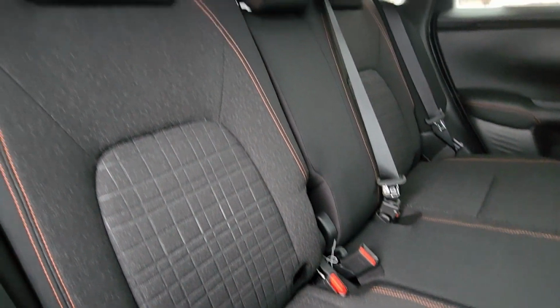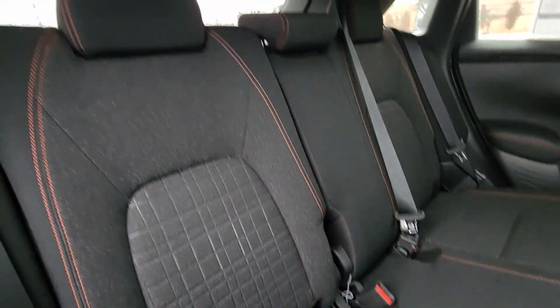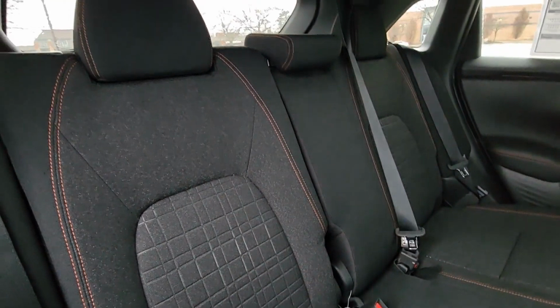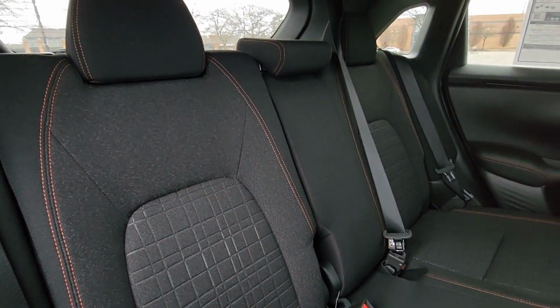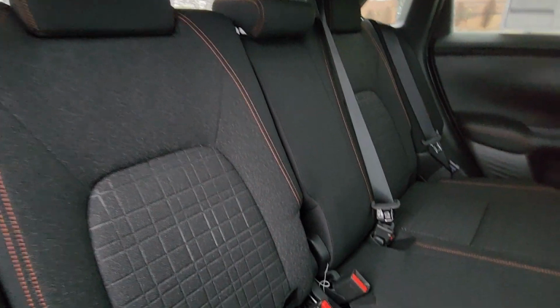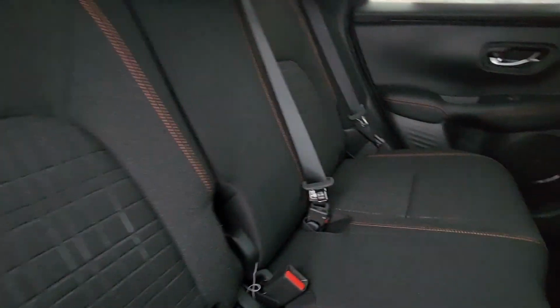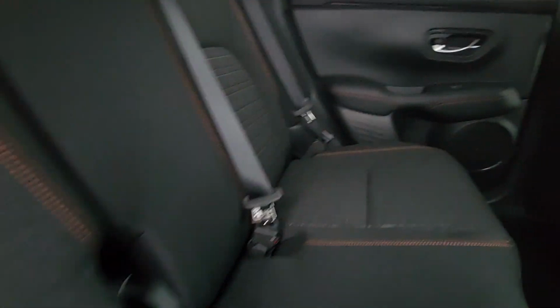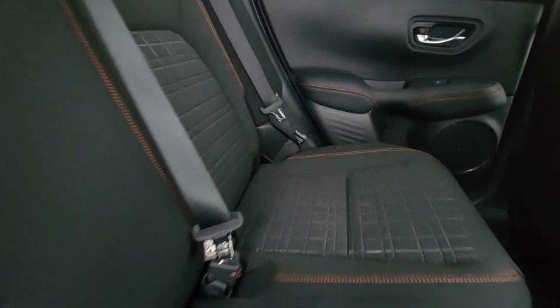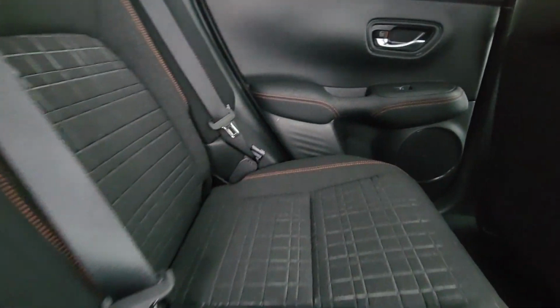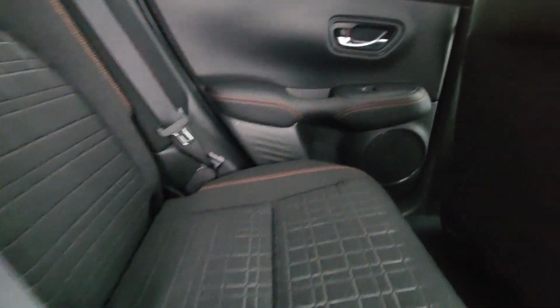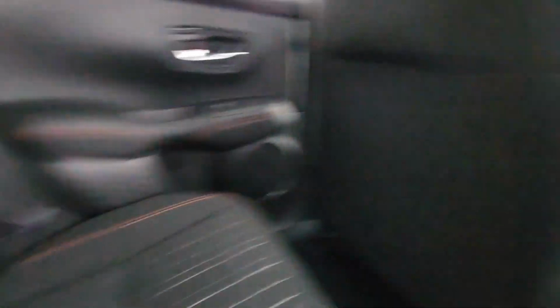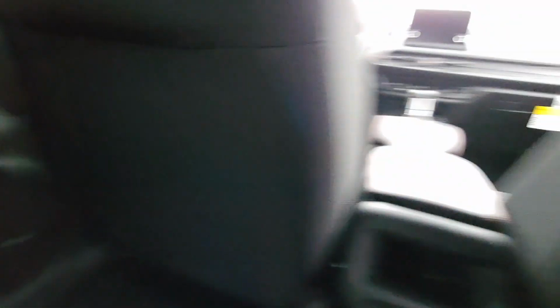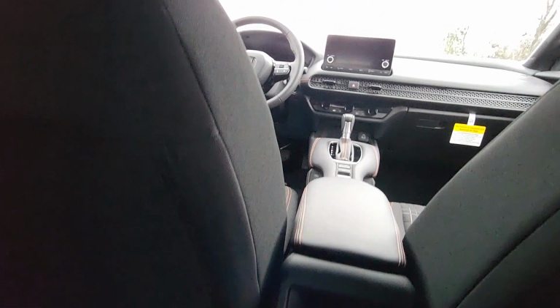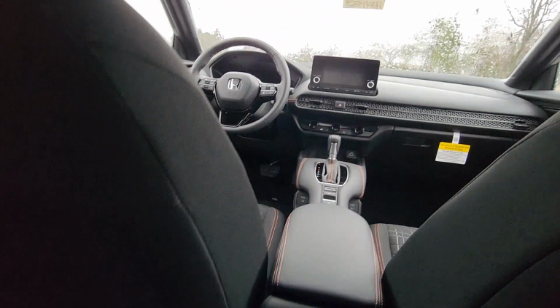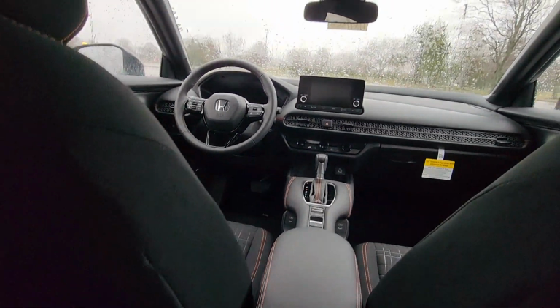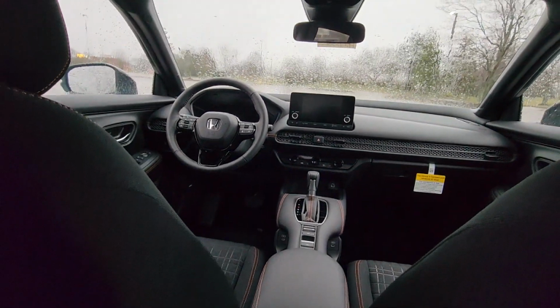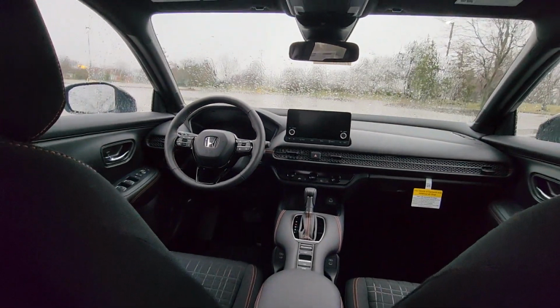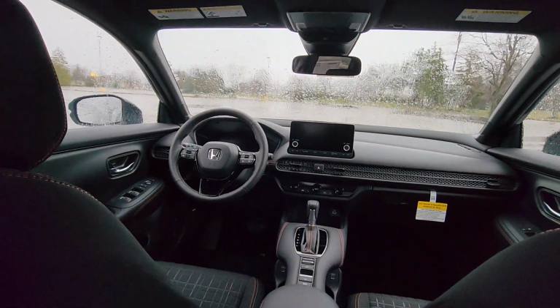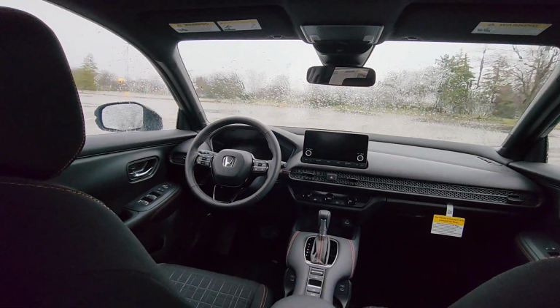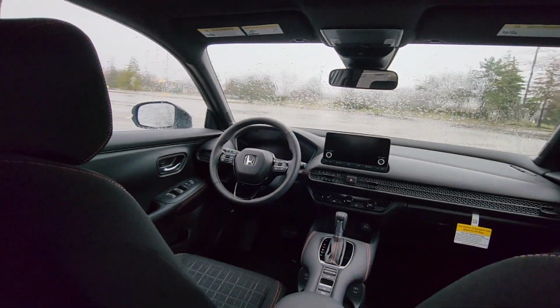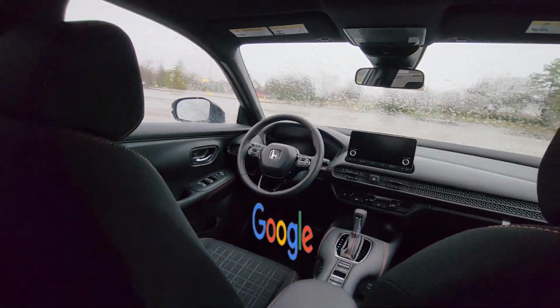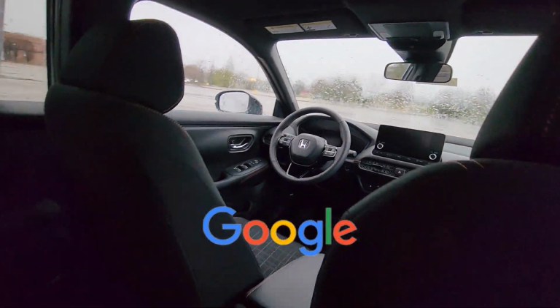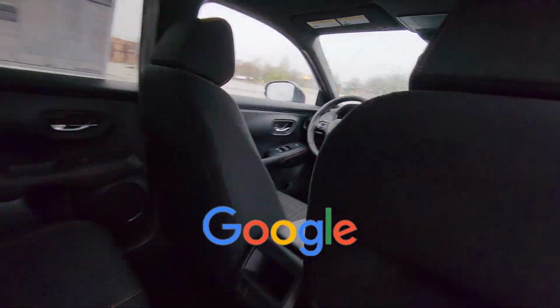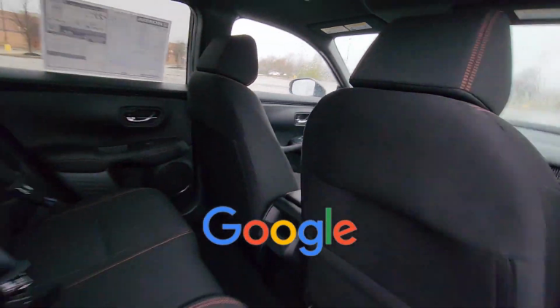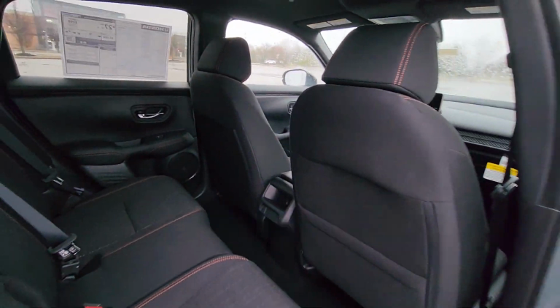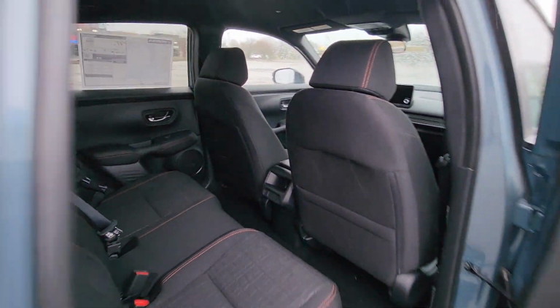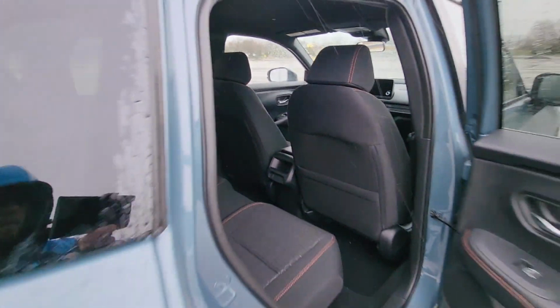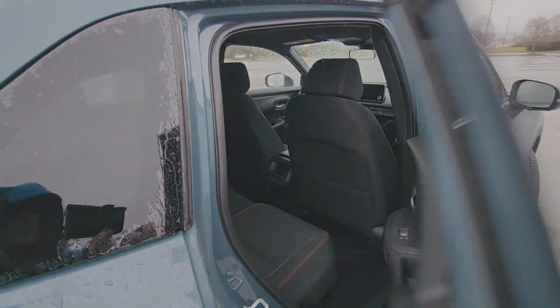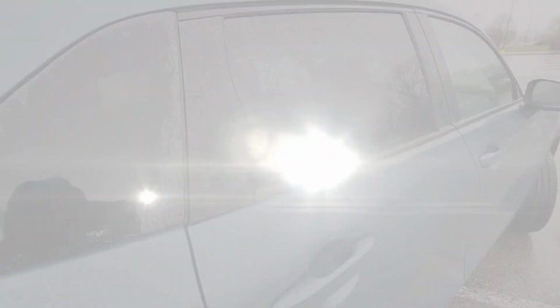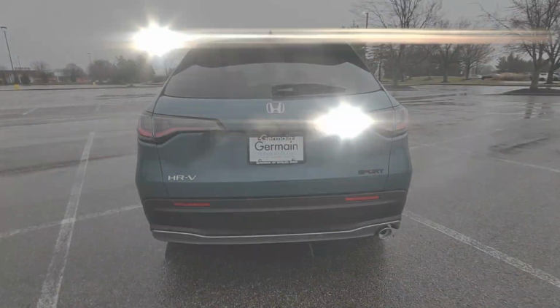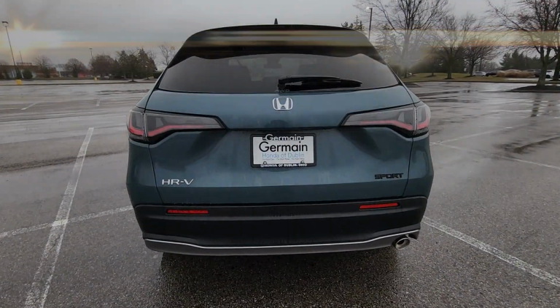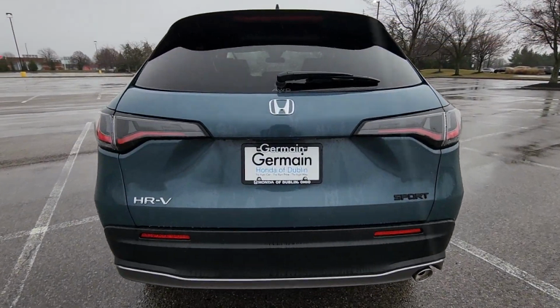Pass-through rear seat, Bluetooth, Brake assist, Keyless start, Rear spoiler, Auto climate control. This is a top-rated dealer. Schedule a test drive now before this model is gone.